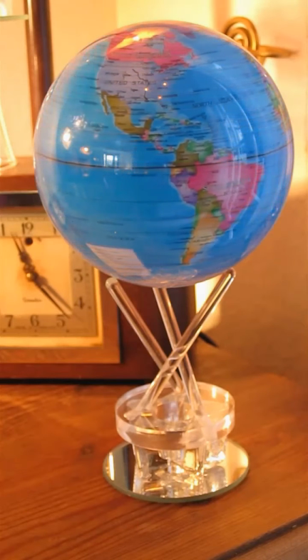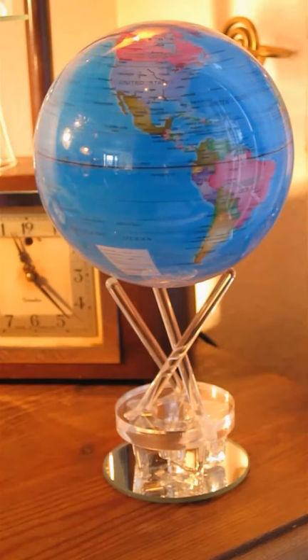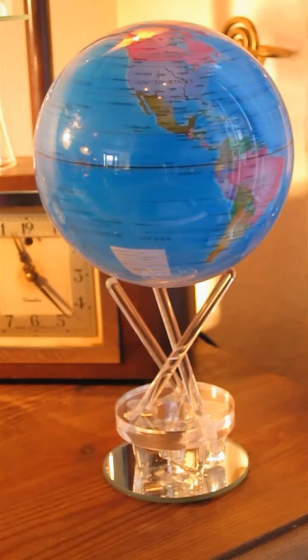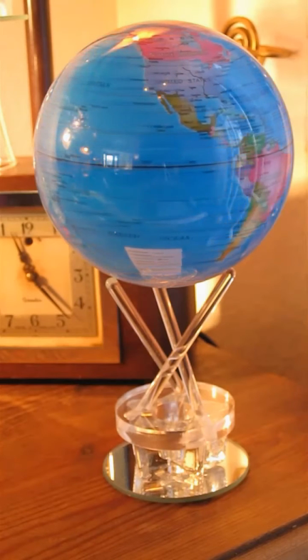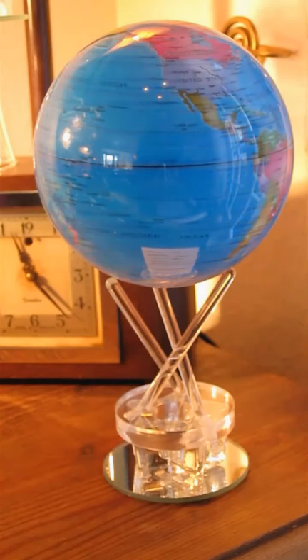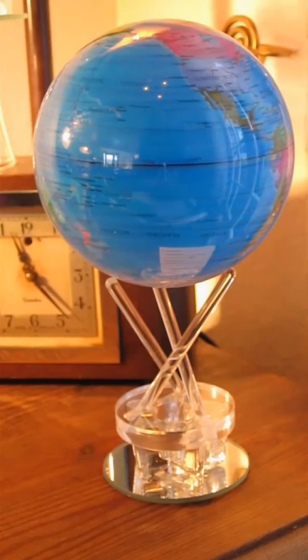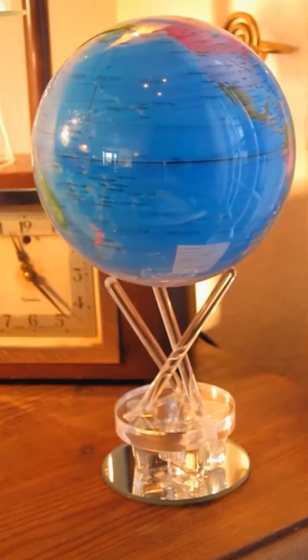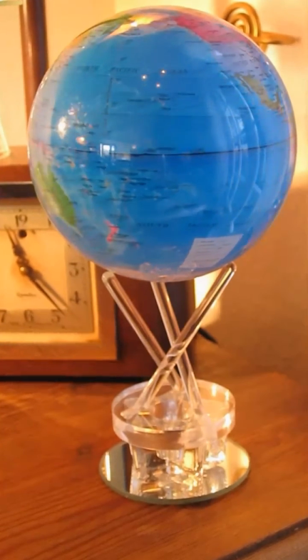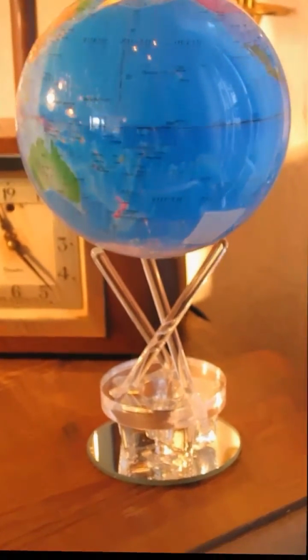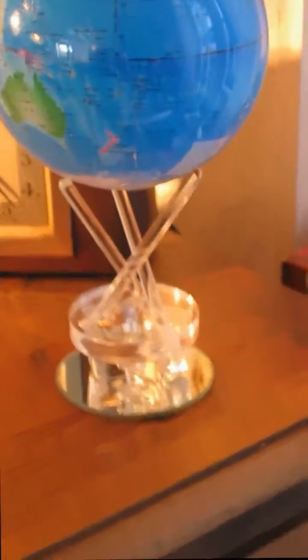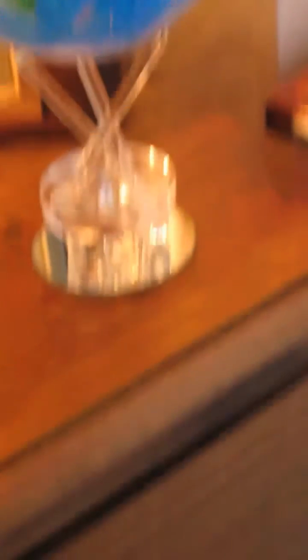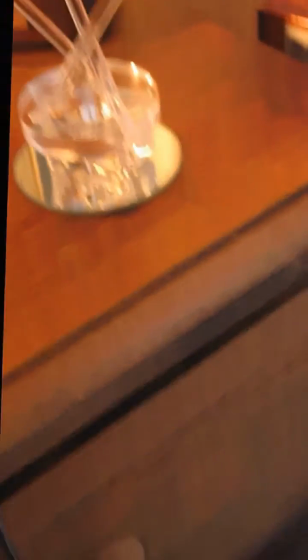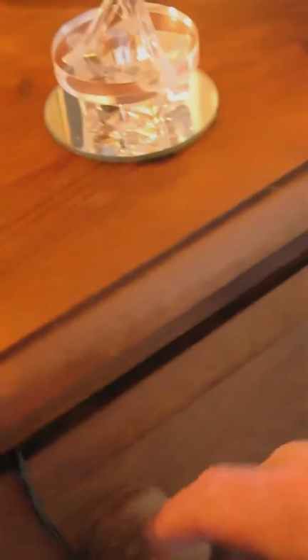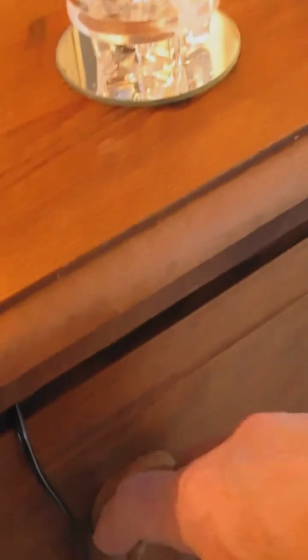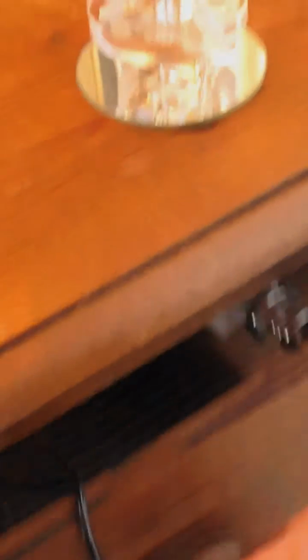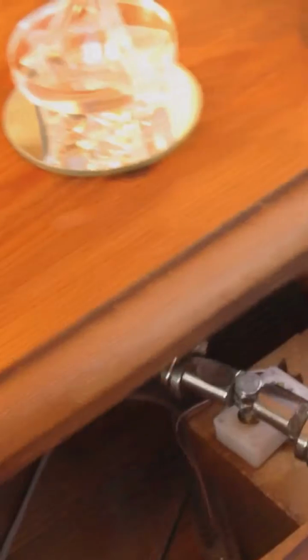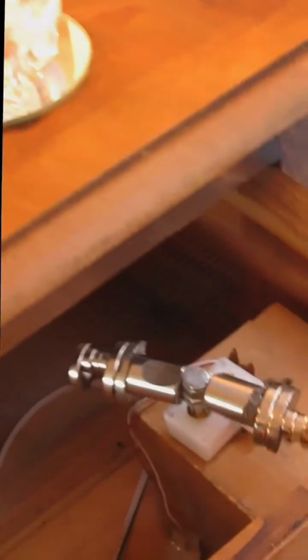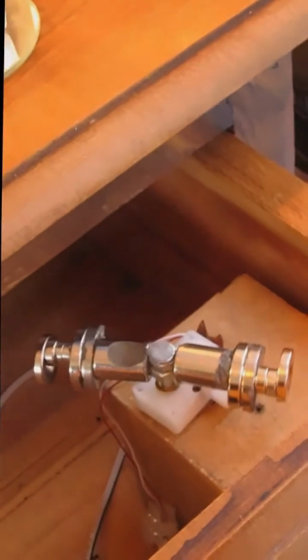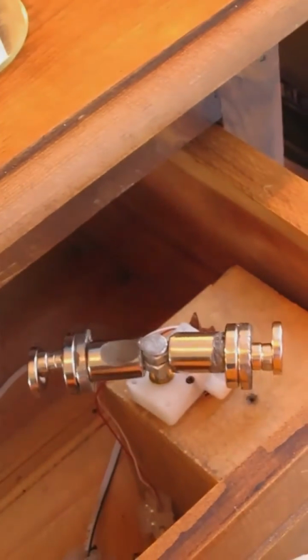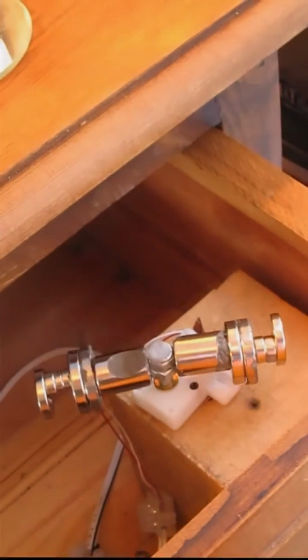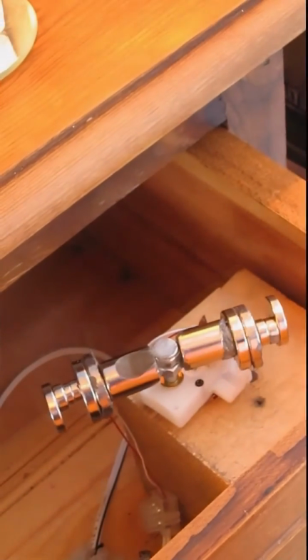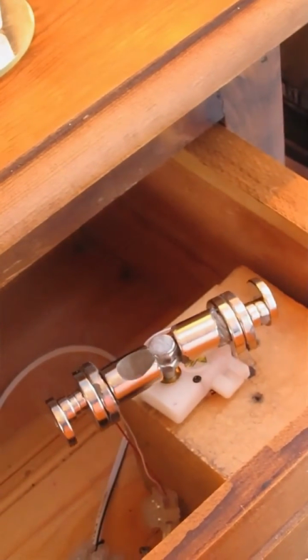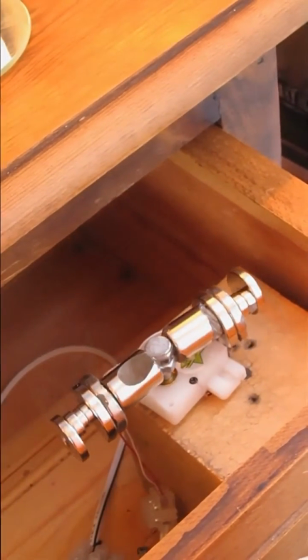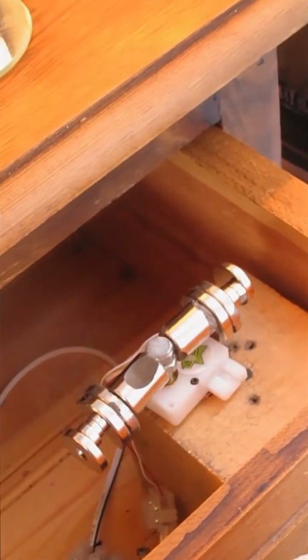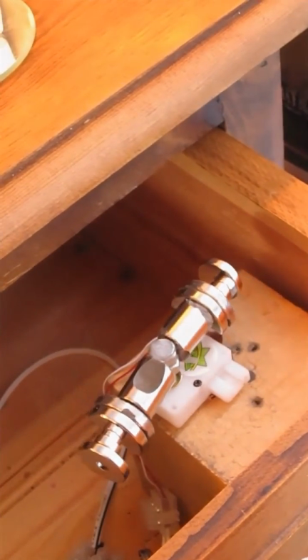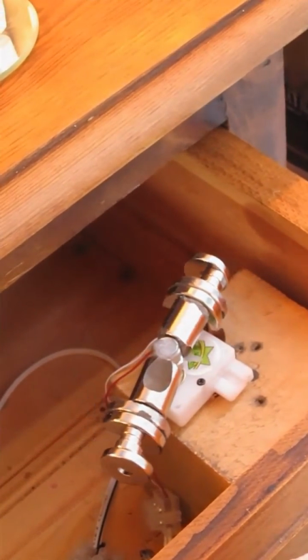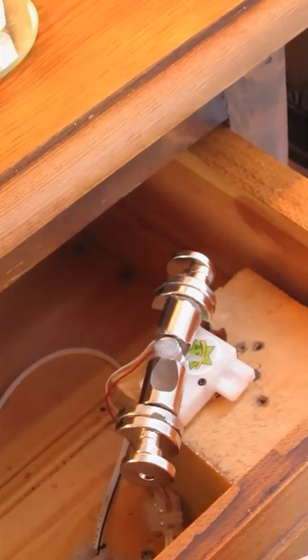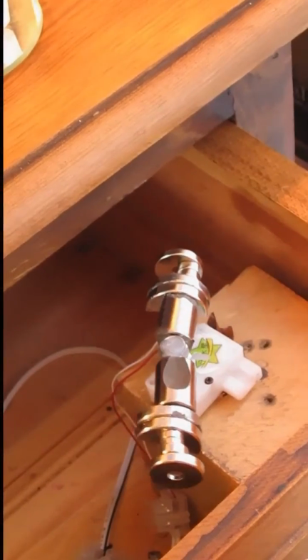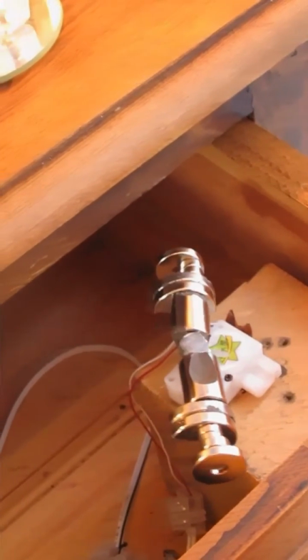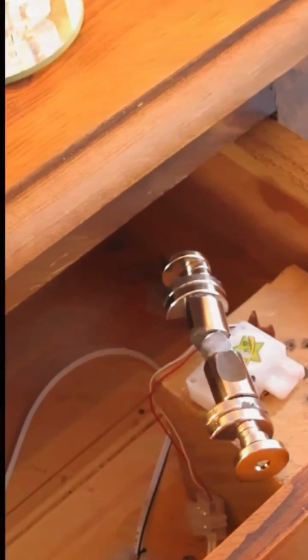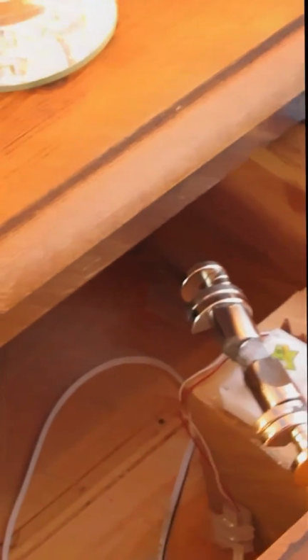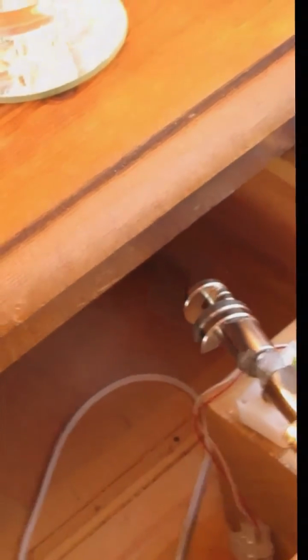If we look at what's powering it, we can look below the globe itself, and sure enough there is a motor turning very slowly with a big magnet on it. And that achieves the rotation.